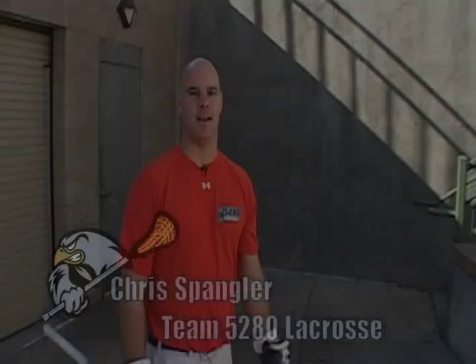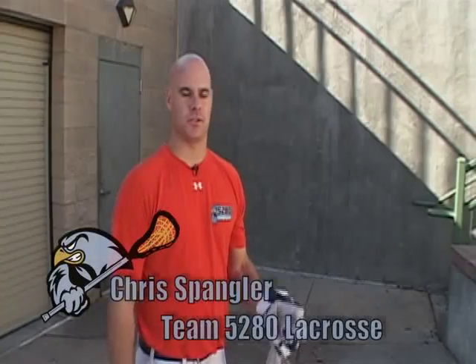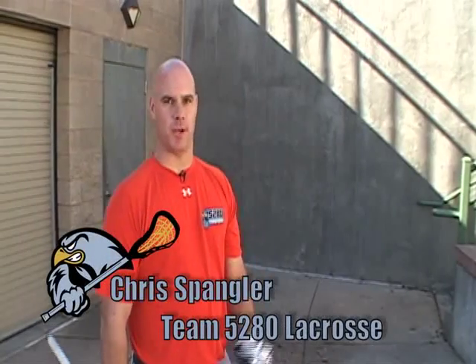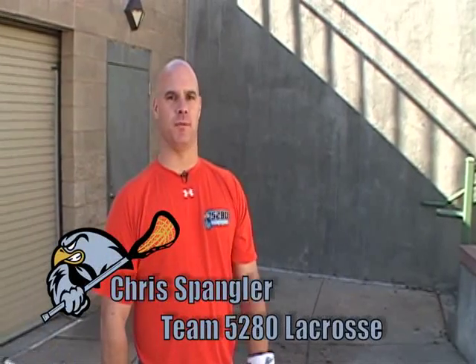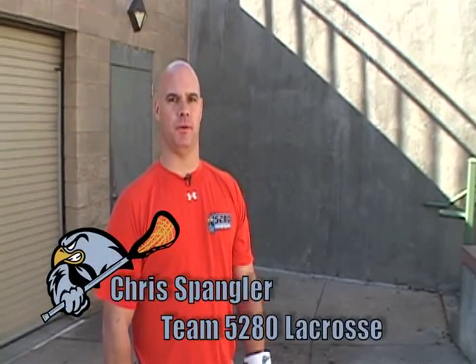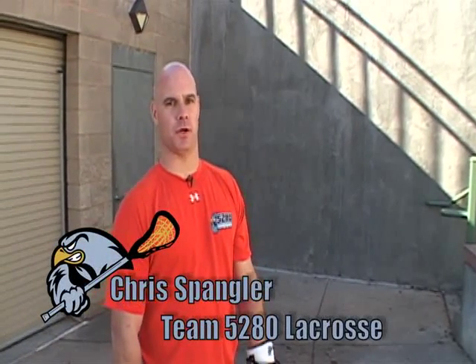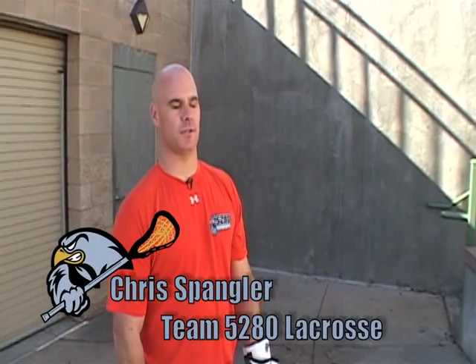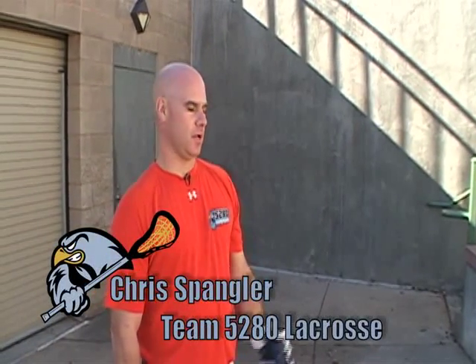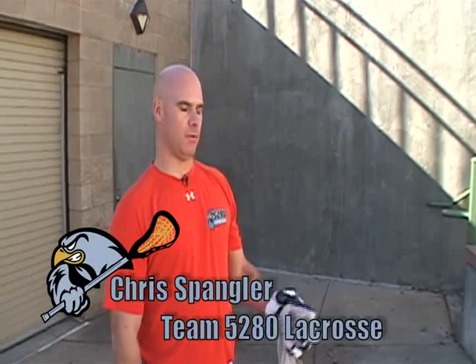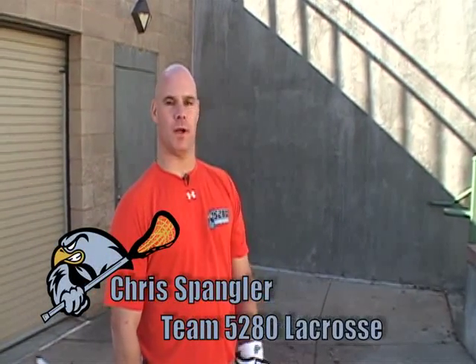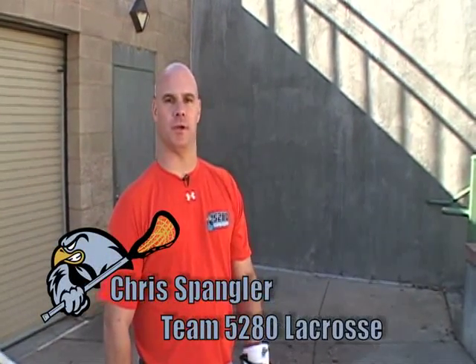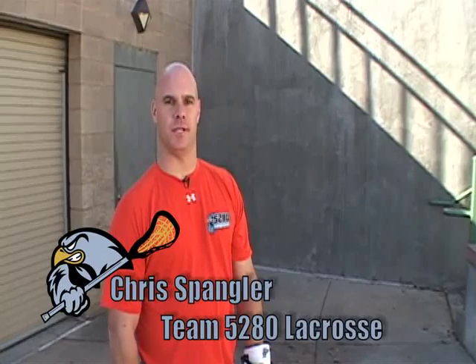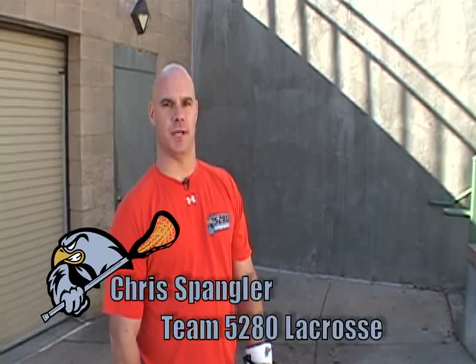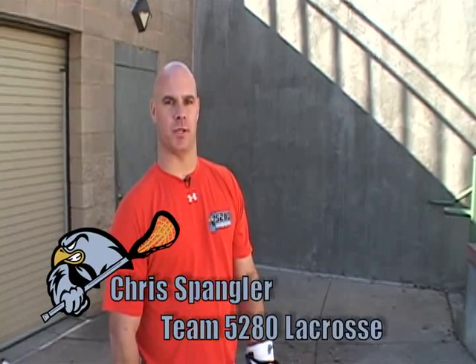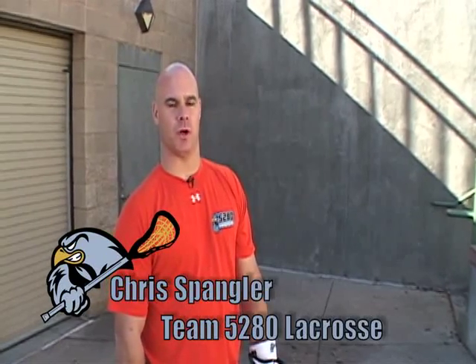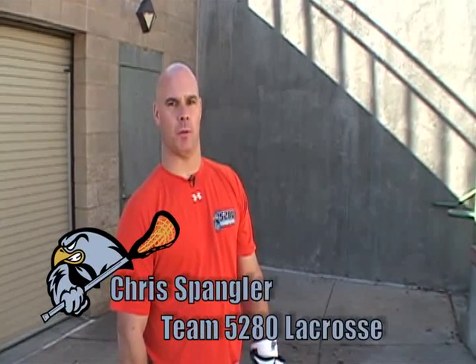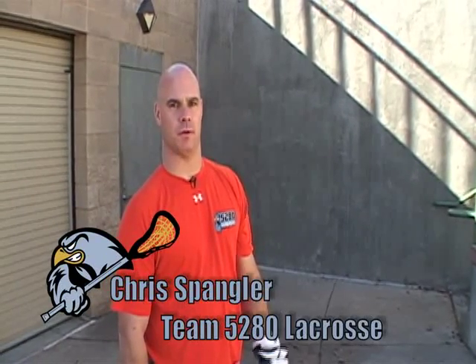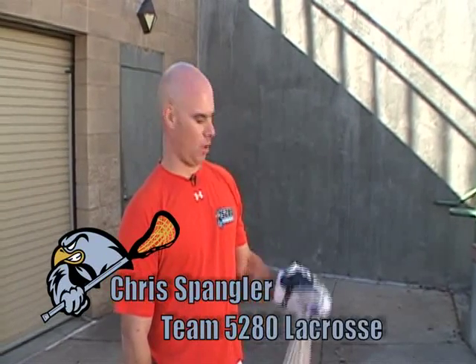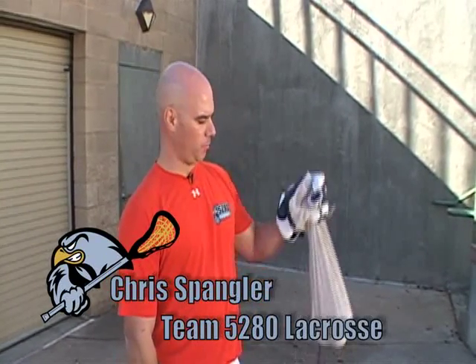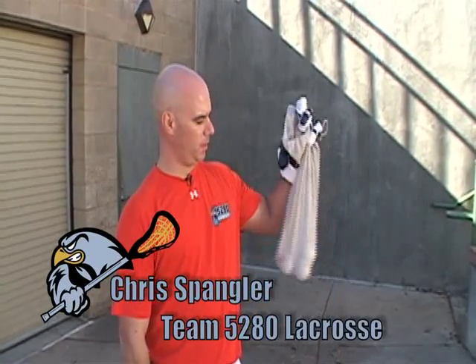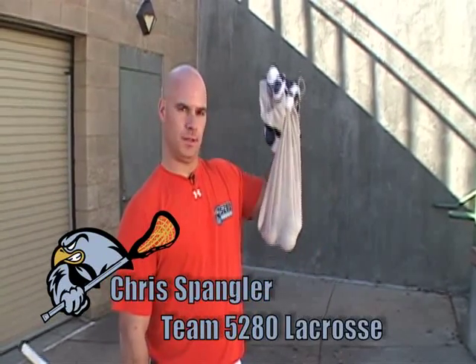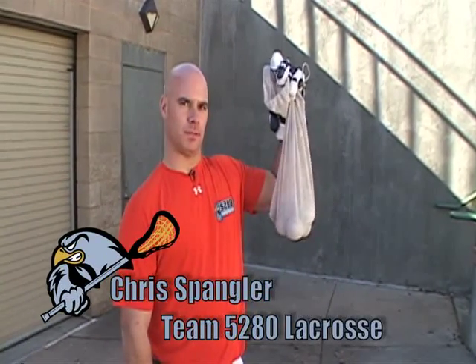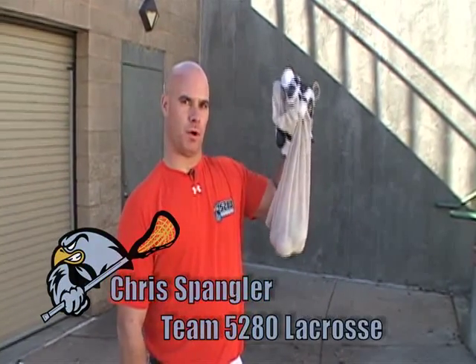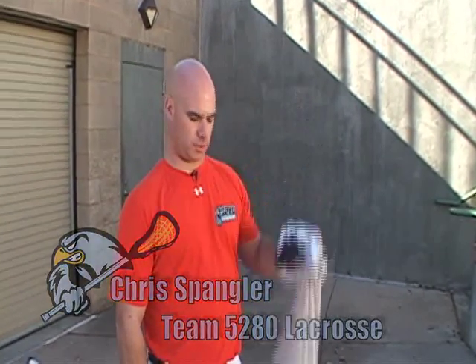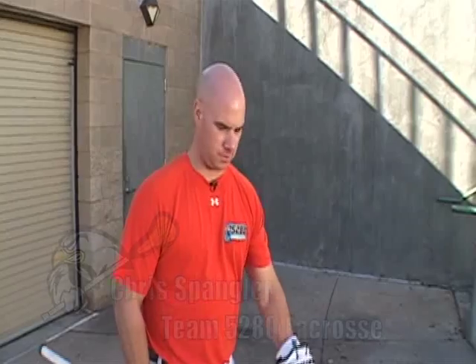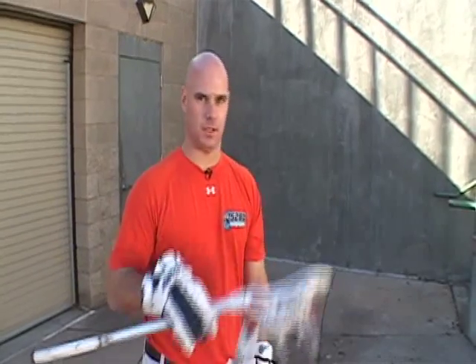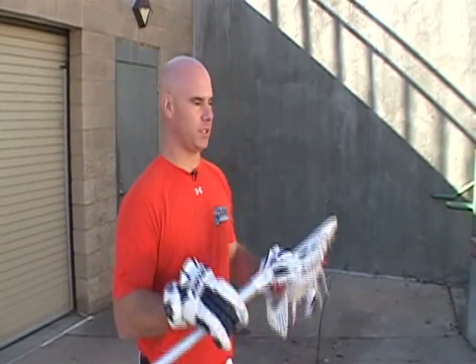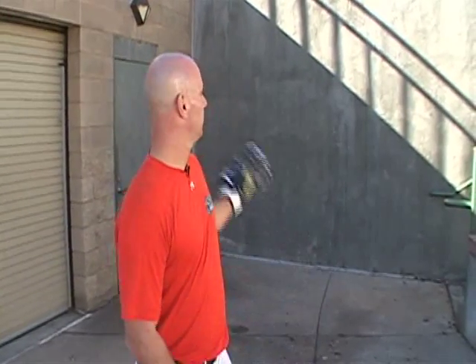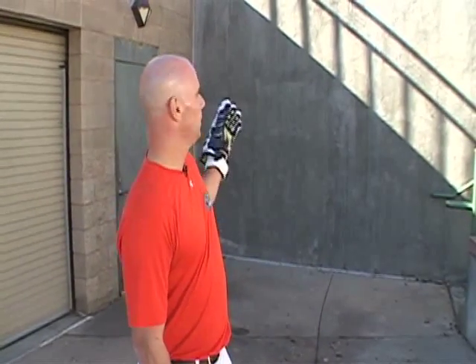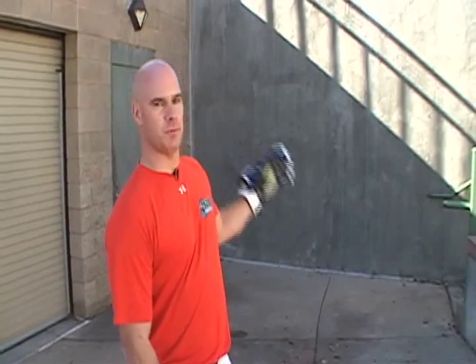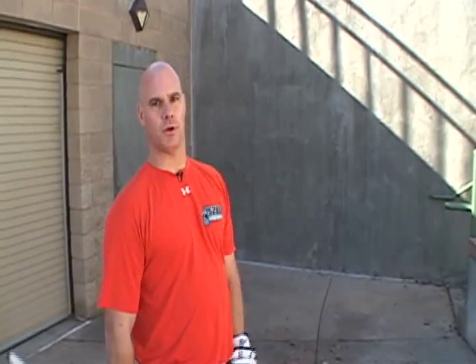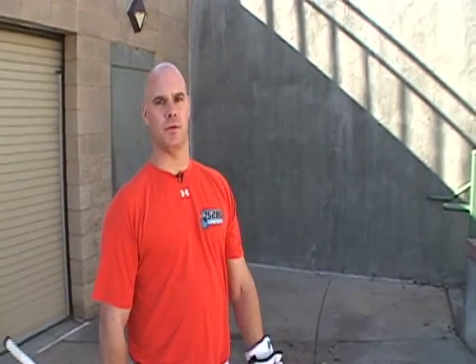Hi, this is Chris Spangler with Team 5280 Lacrosse. We're going out here to try and teach you guys how to play some lacrosse wall ball. The only thing you really need is a bag of balls, a glove and stick, and a nice smooth concrete surface.